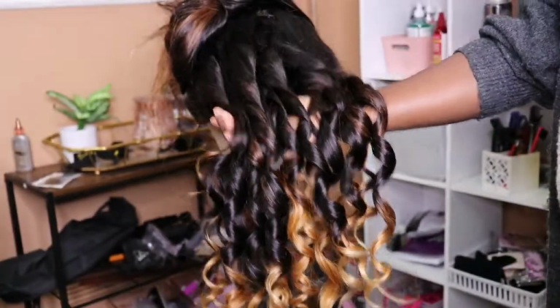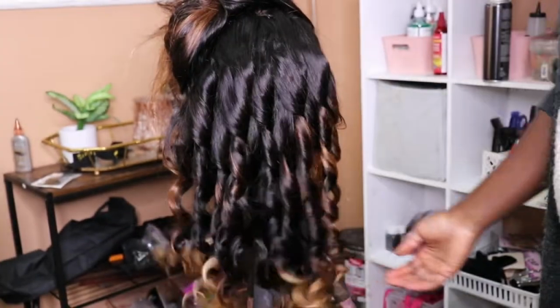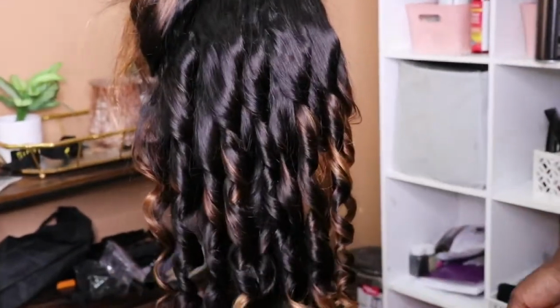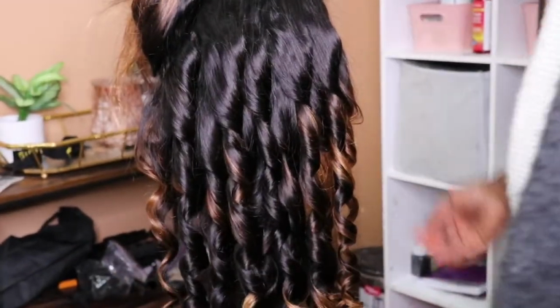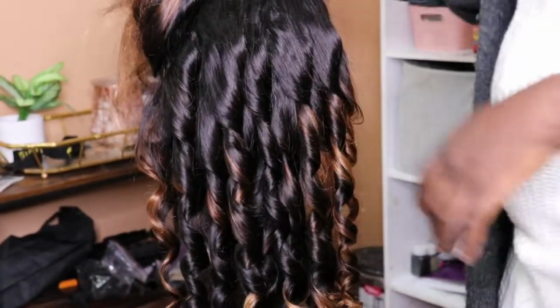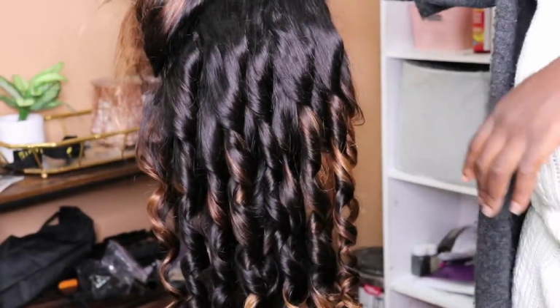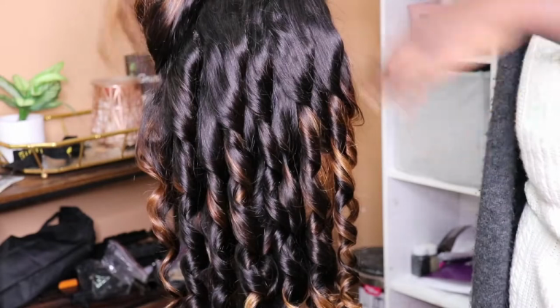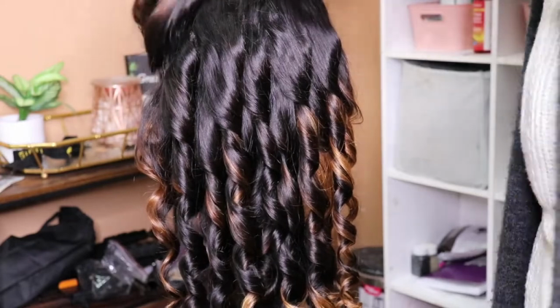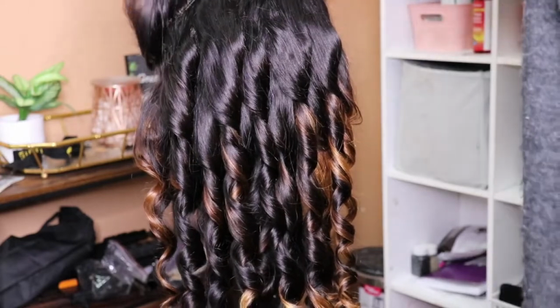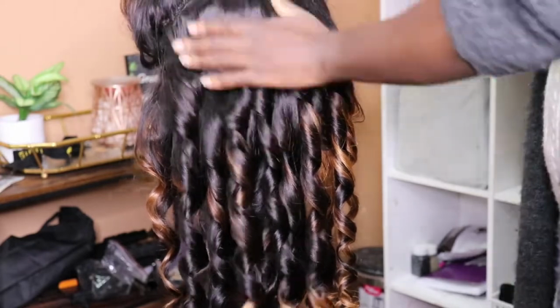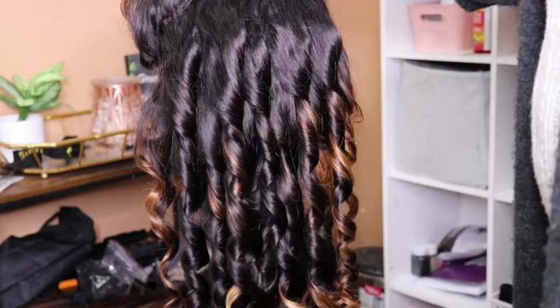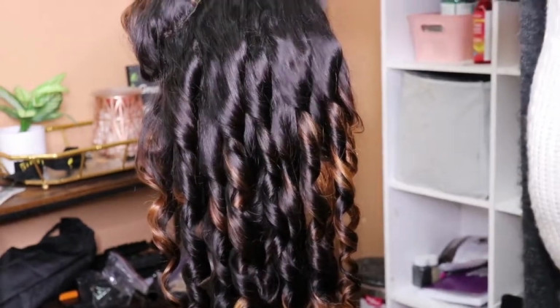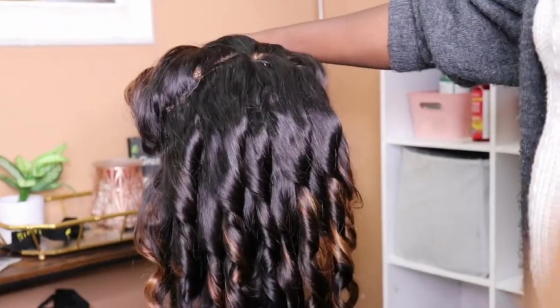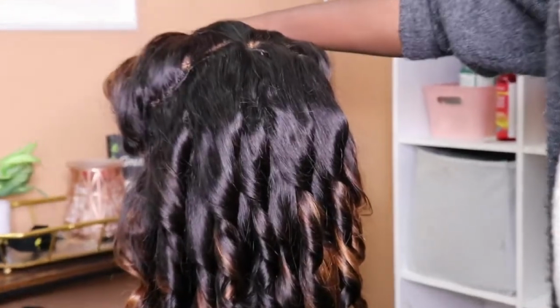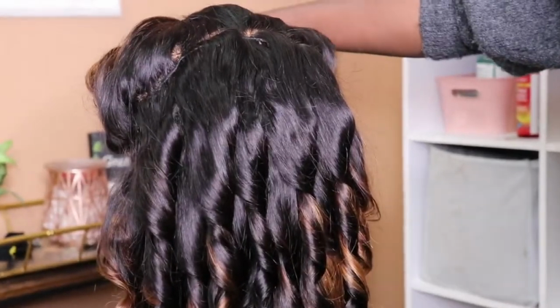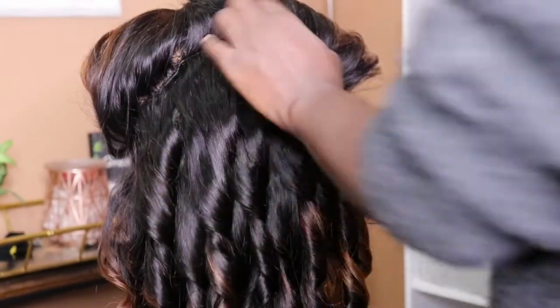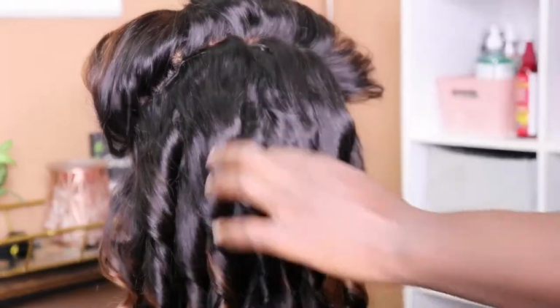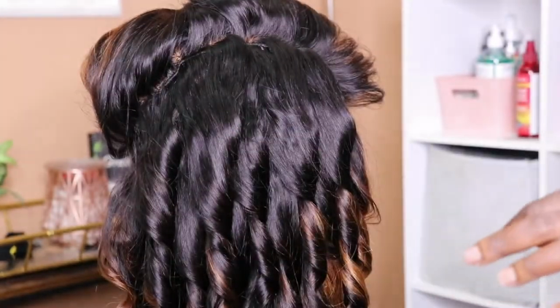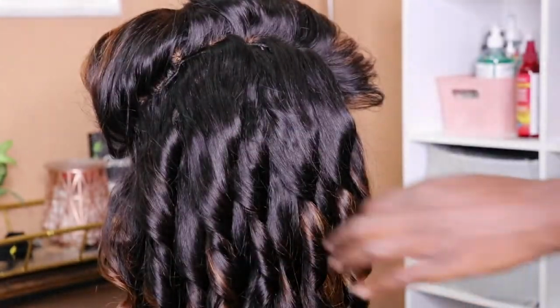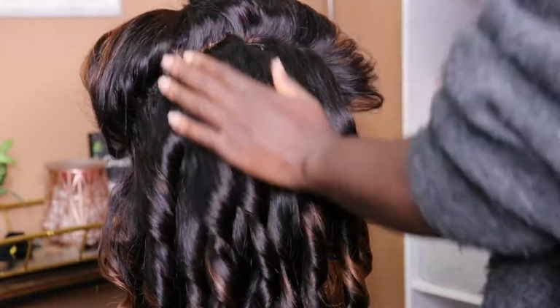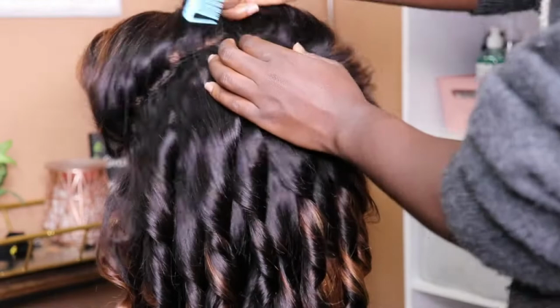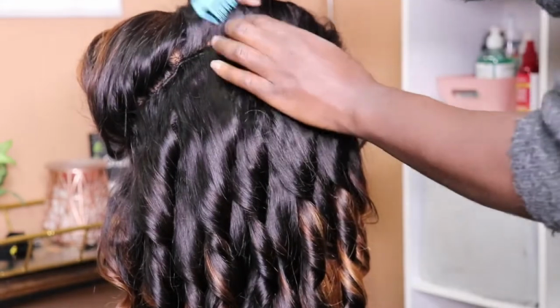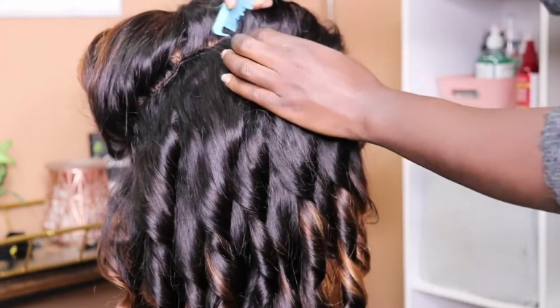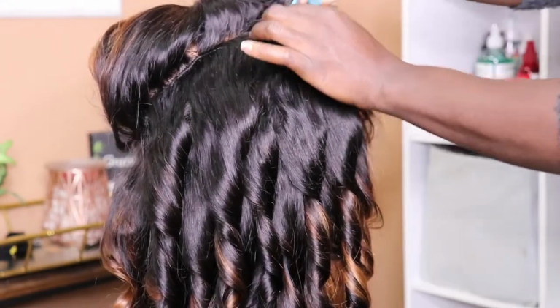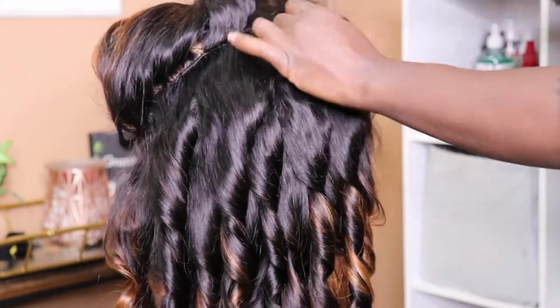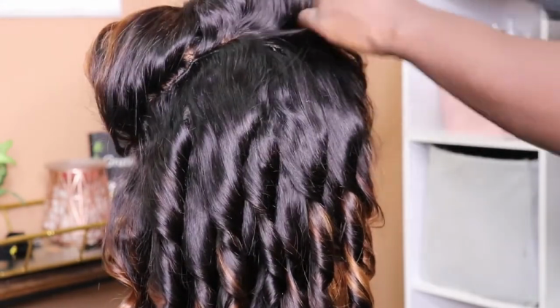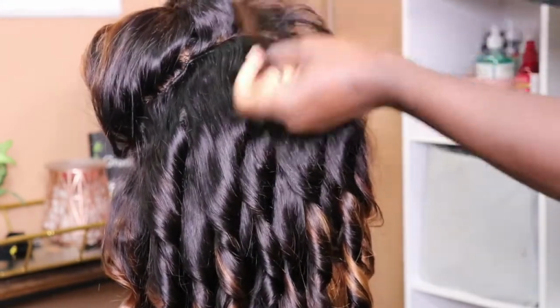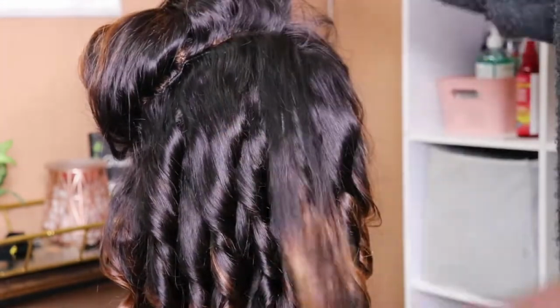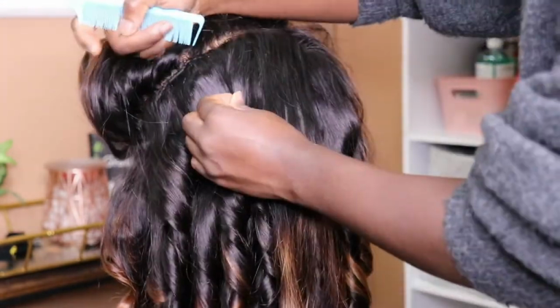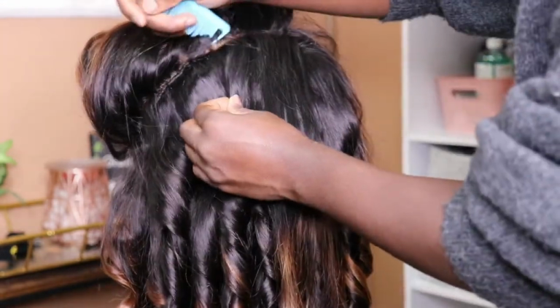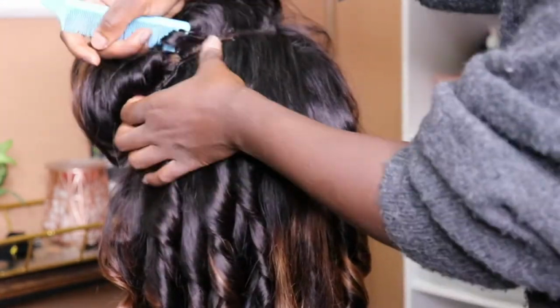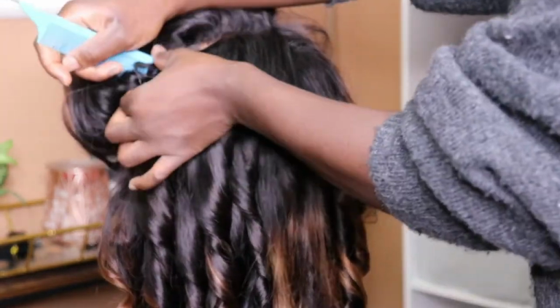Look how beautiful this color is! This wig — Dom Unique — is a Malaysian loose wave, 26 inches, HD lace frontal, honey brown and blonde ombre tips. Now moving up more.